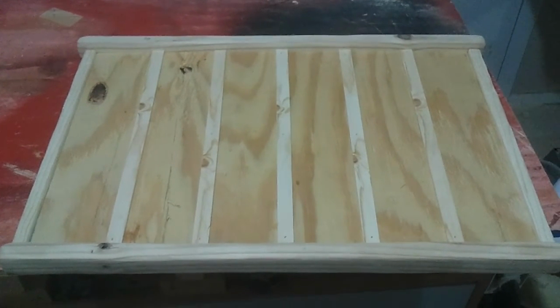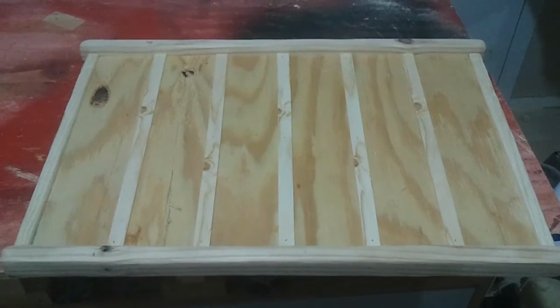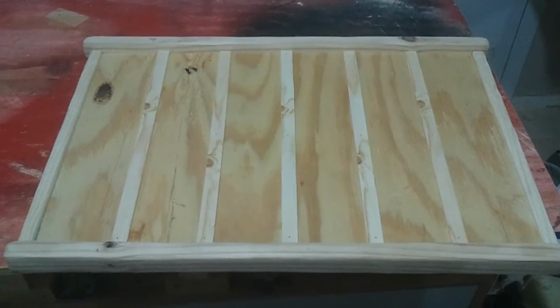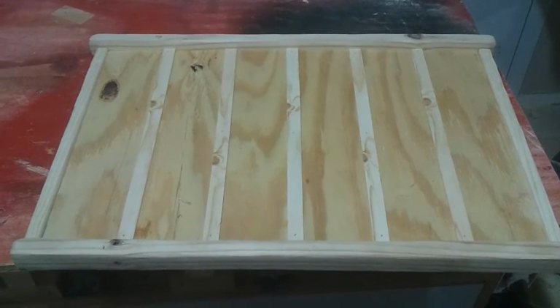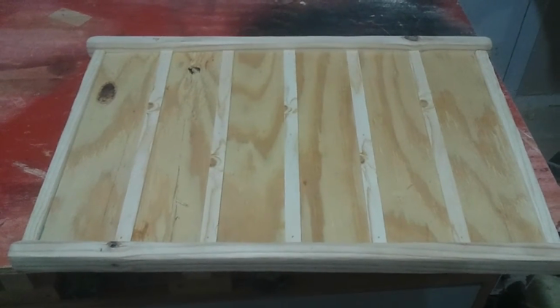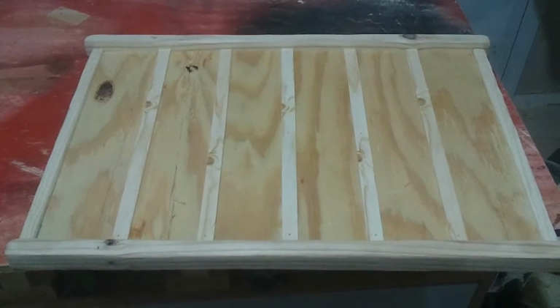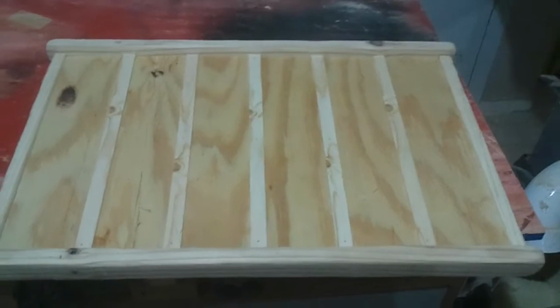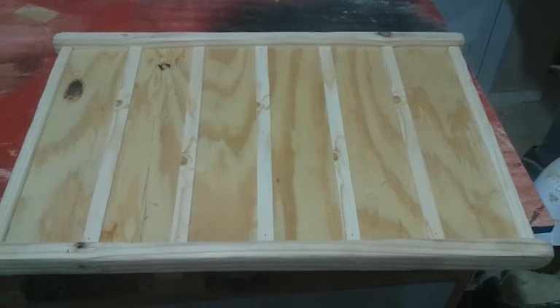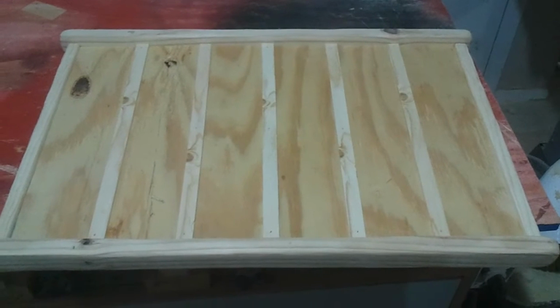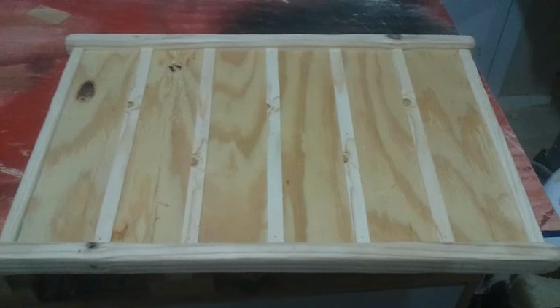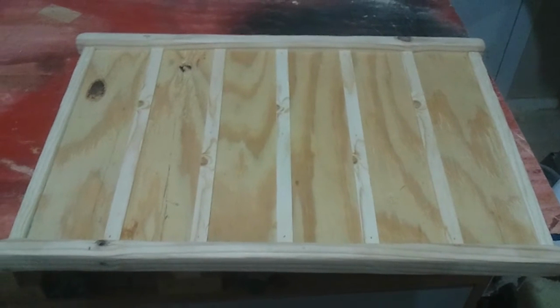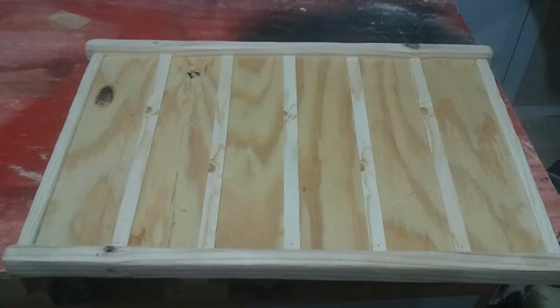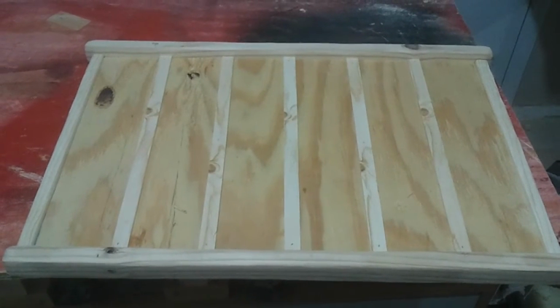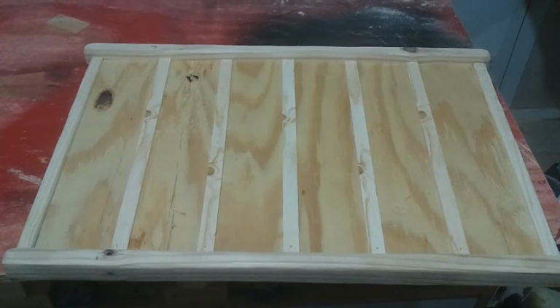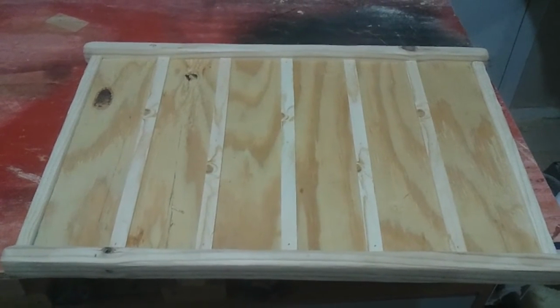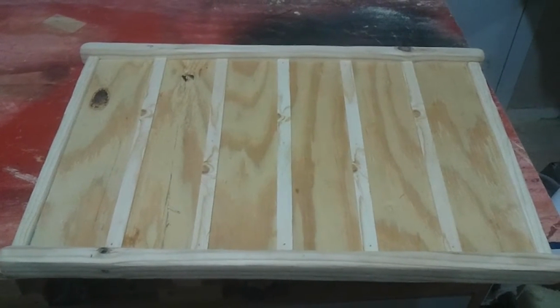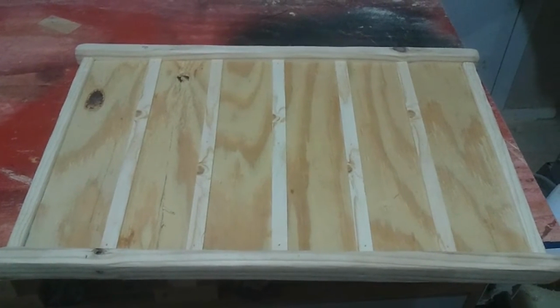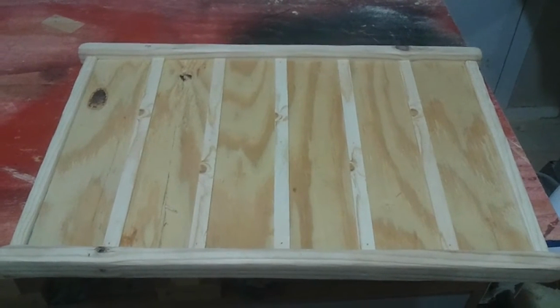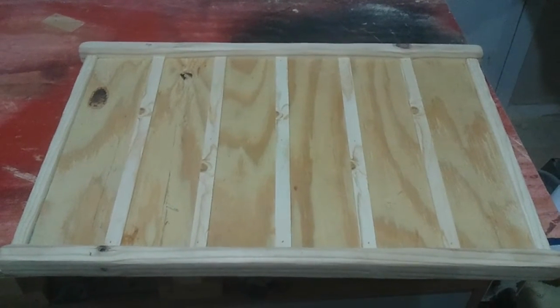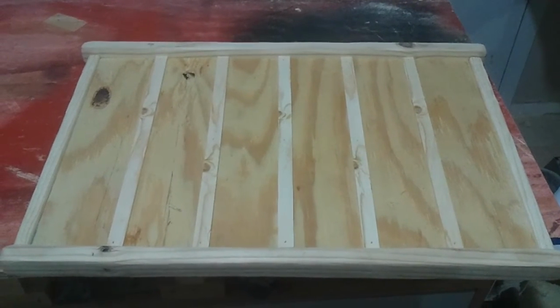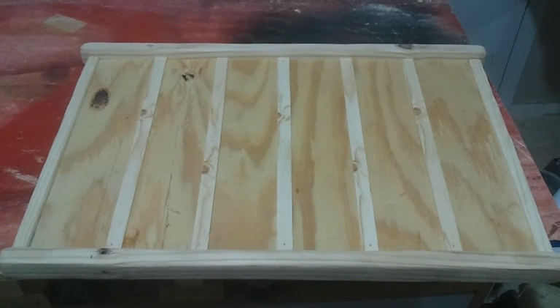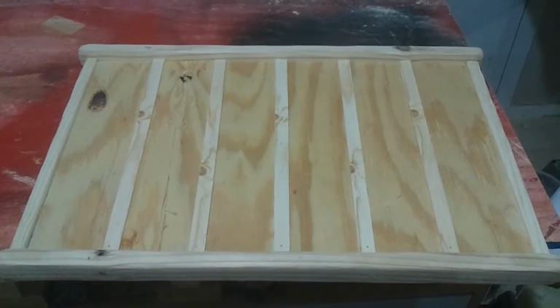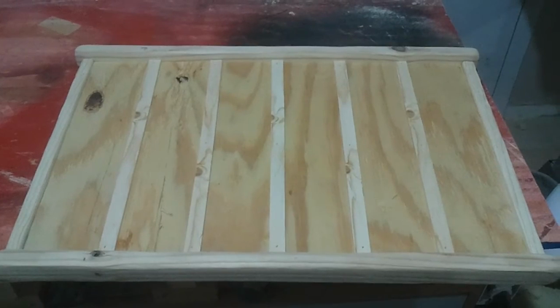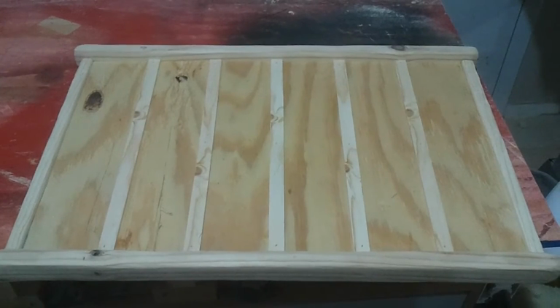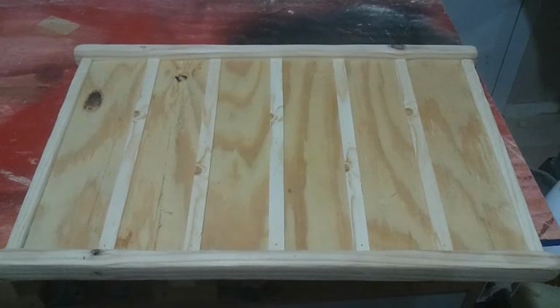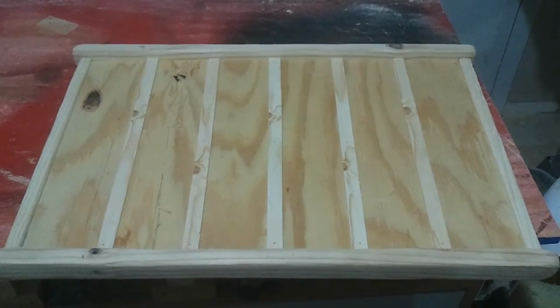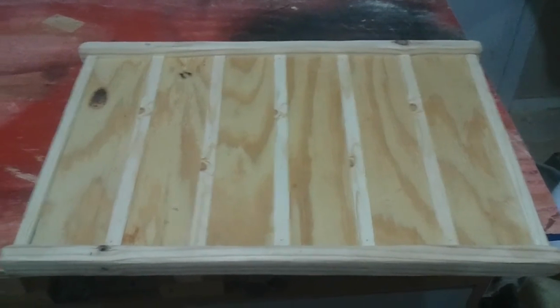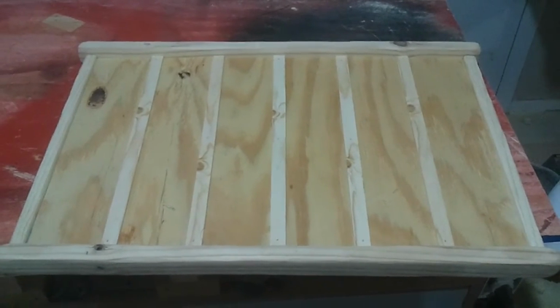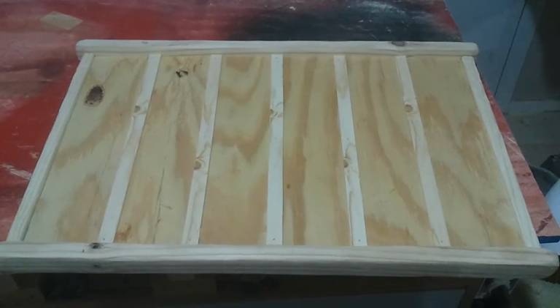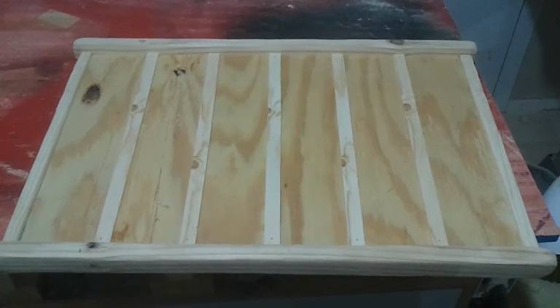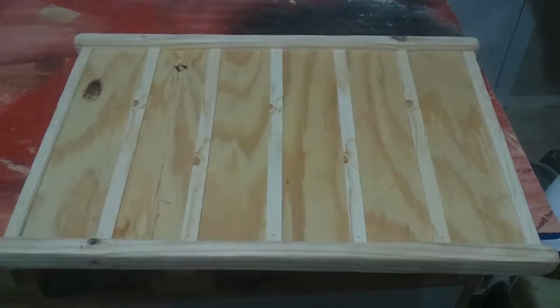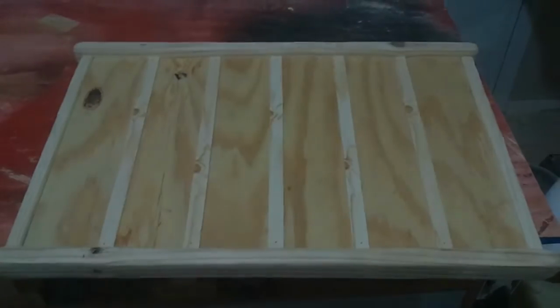I'm going to throw some stain on here real quick, and as soon as it dries I'll drill some small holes for the eye hooks, and we'll be ready to throw some twine on this.